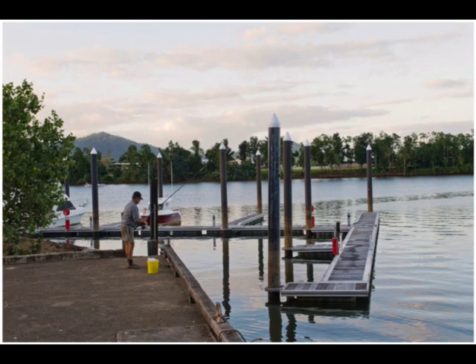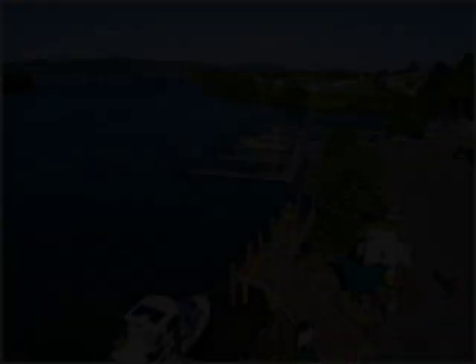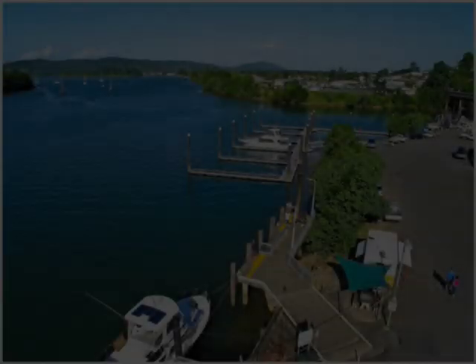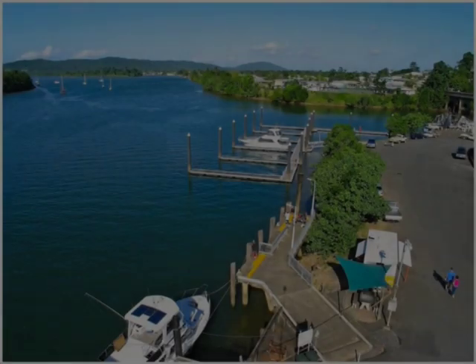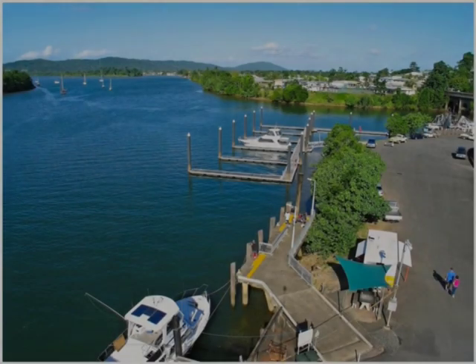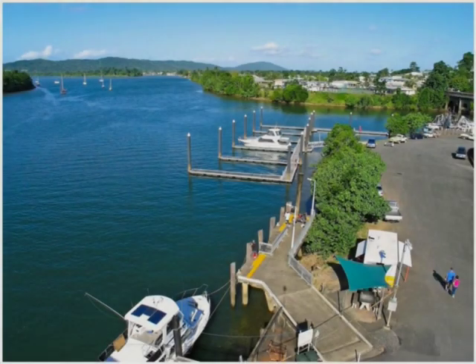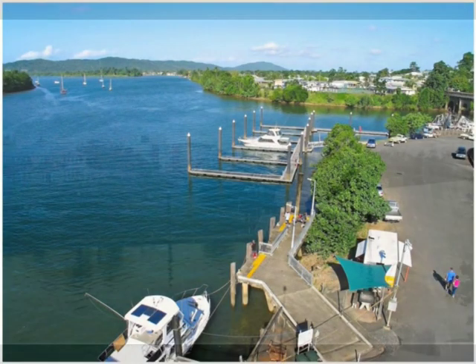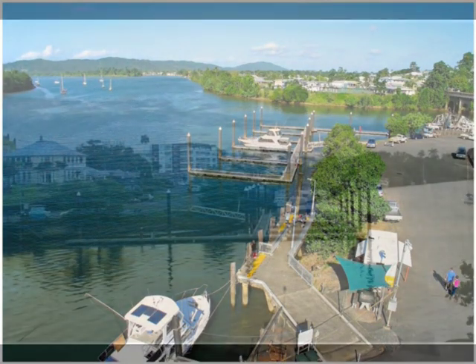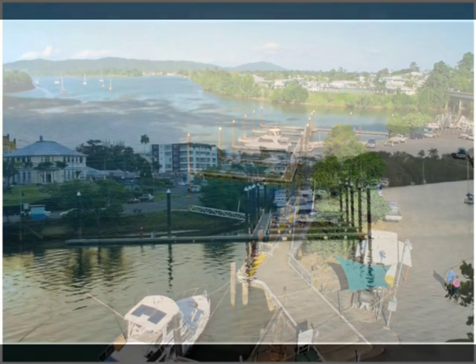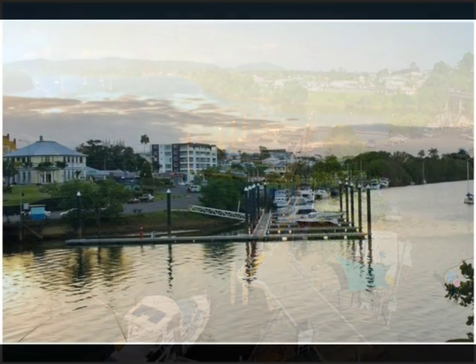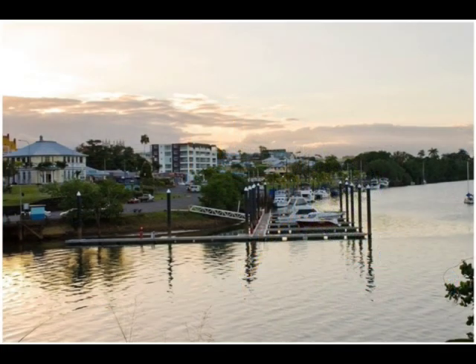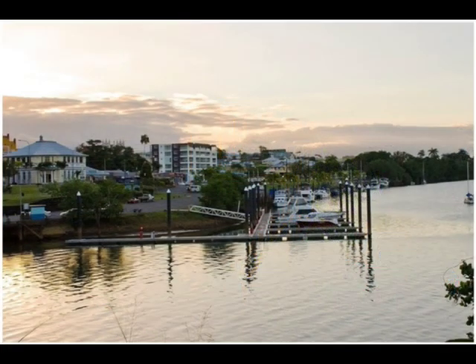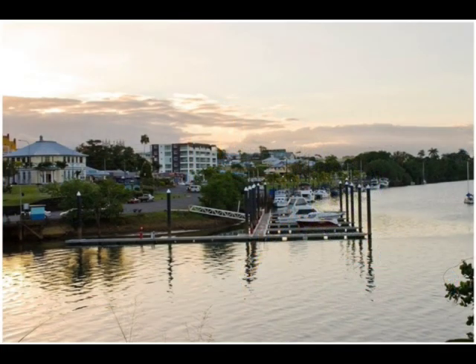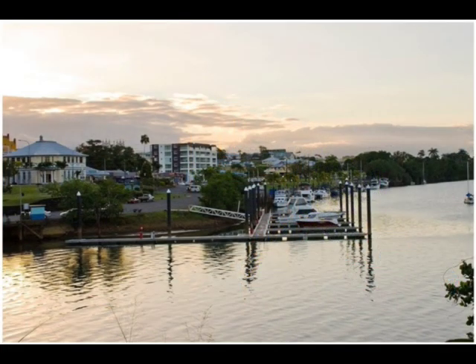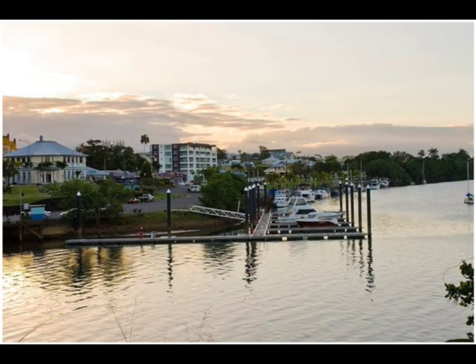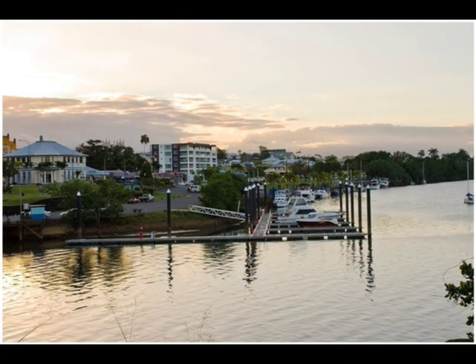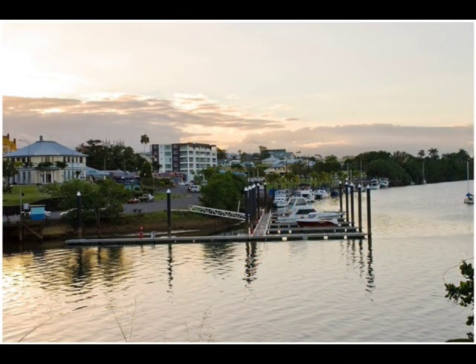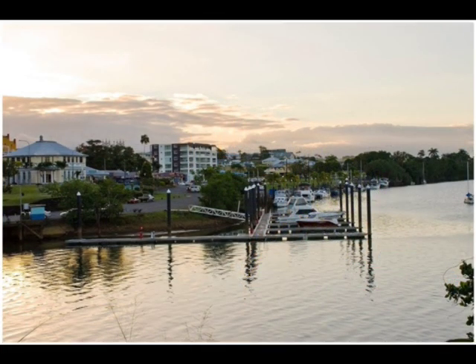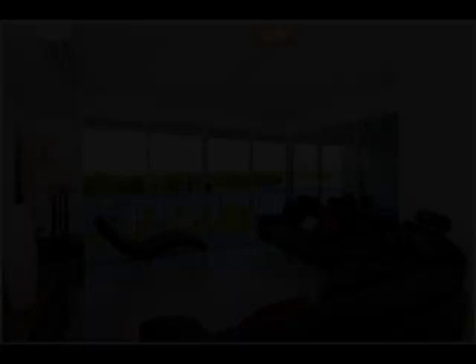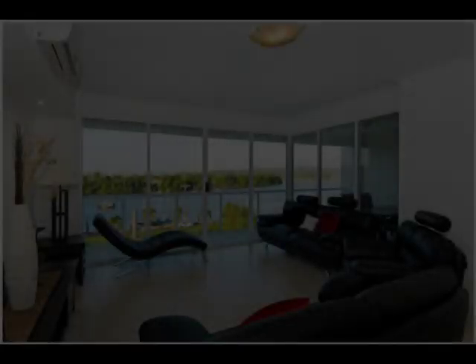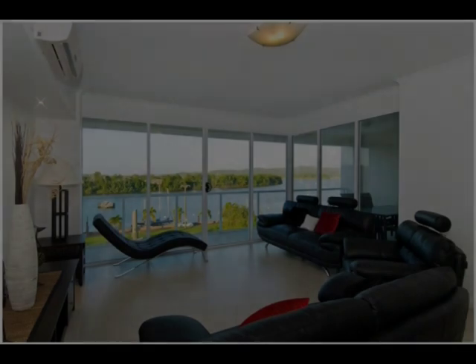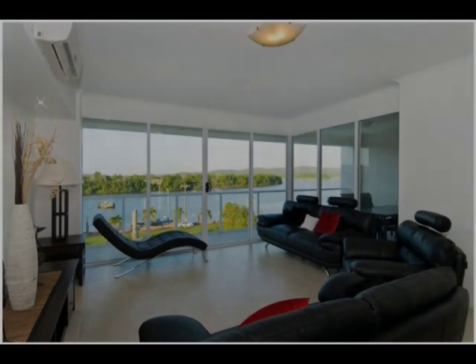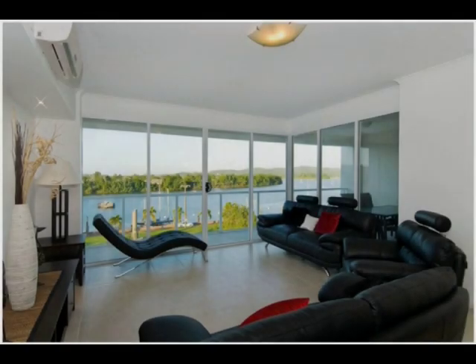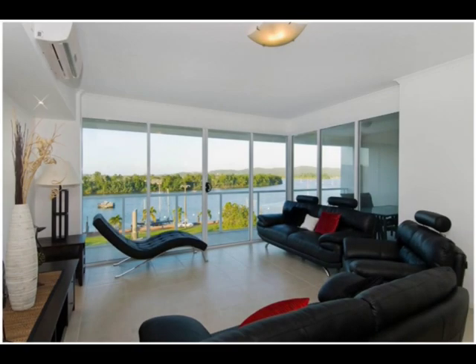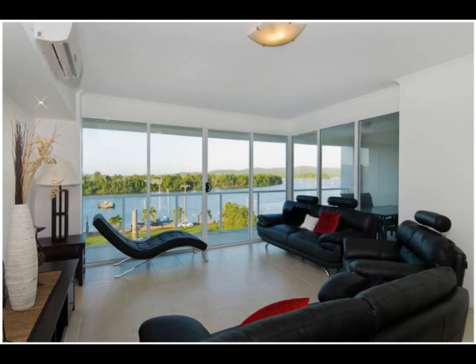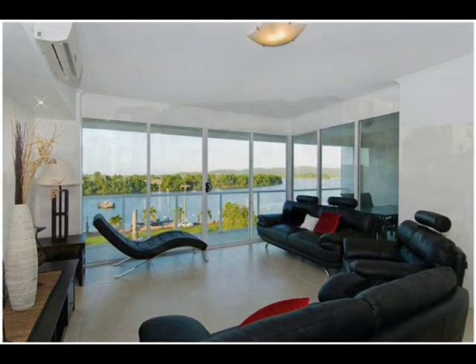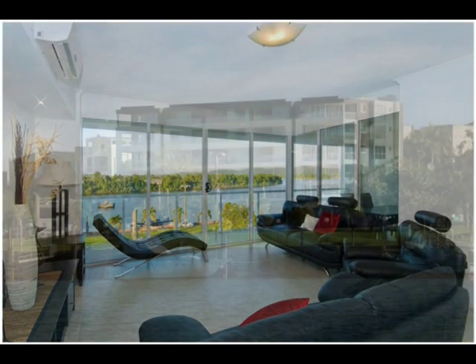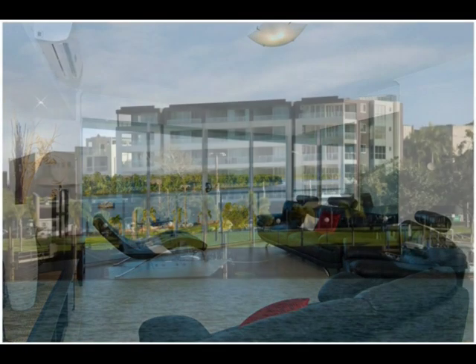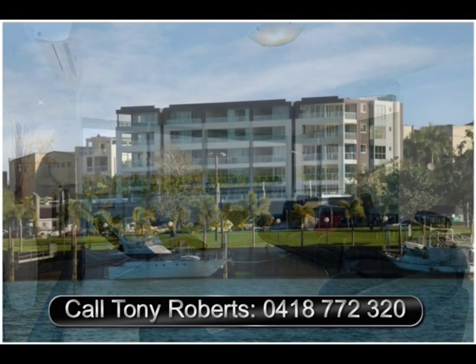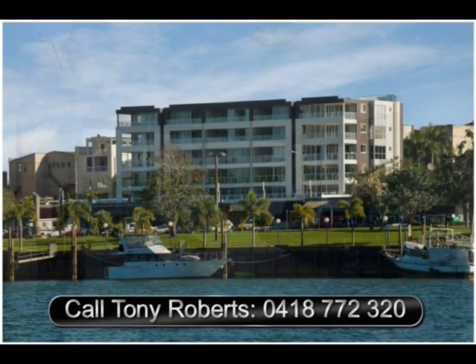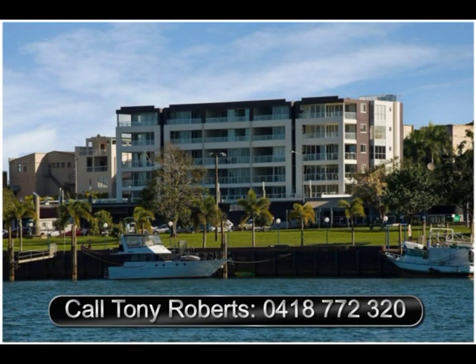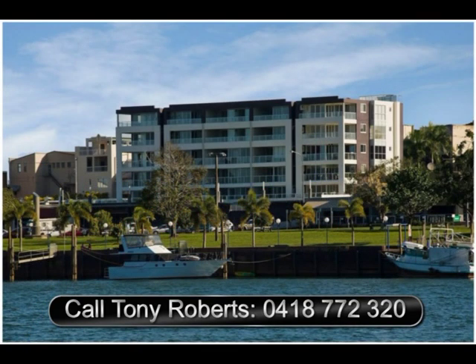Contemporary and innovative in its design, River Grande offers the ultimate combination of luxury apartment living with on-site management, stunning river views and an opportunity to own a marina berth.